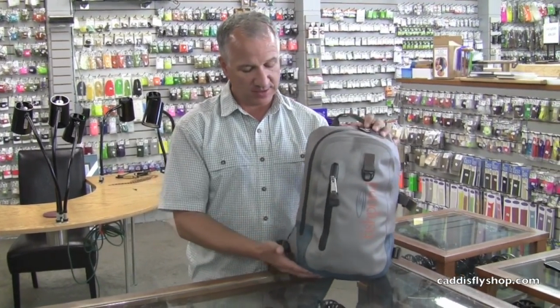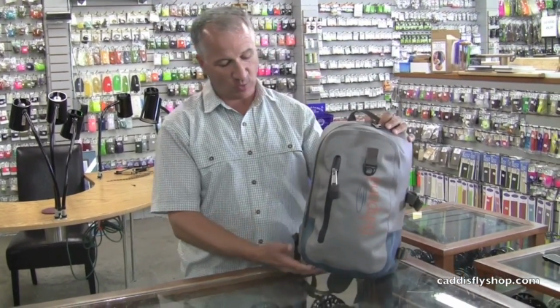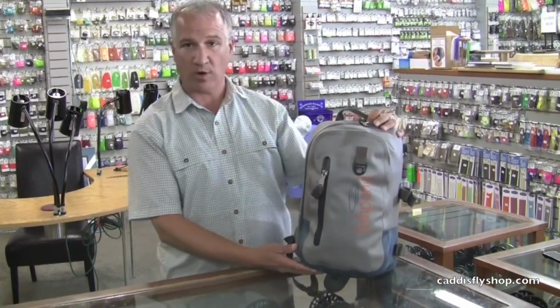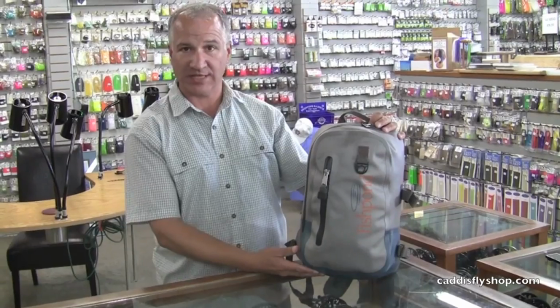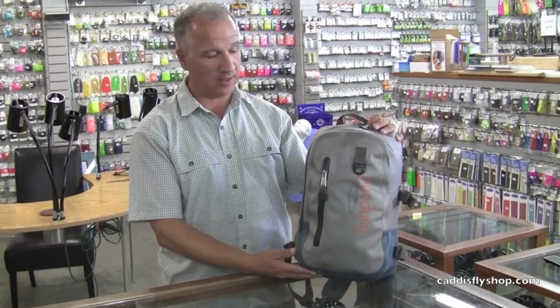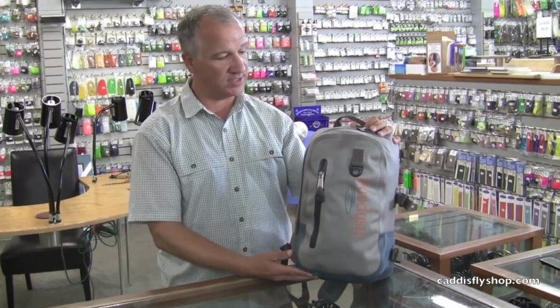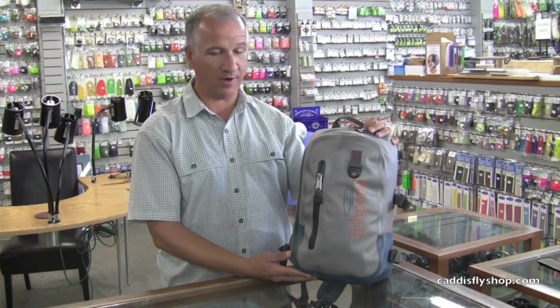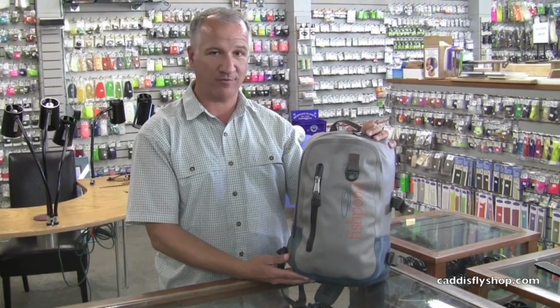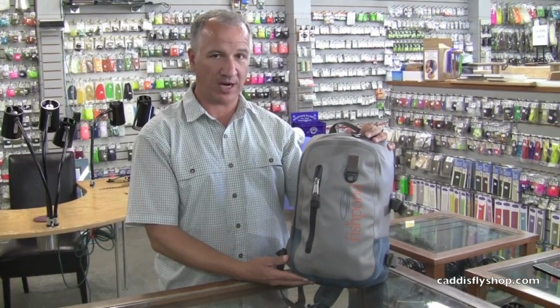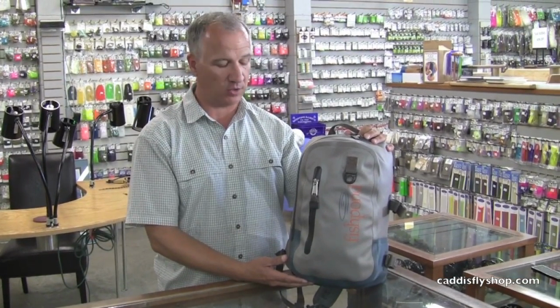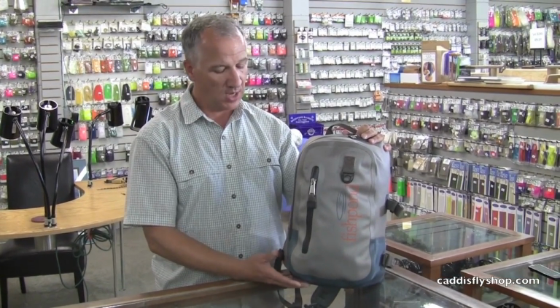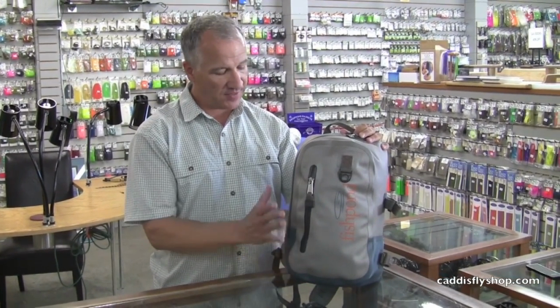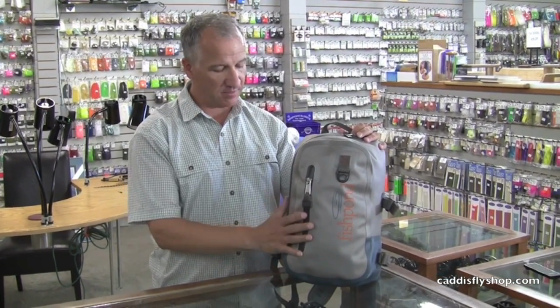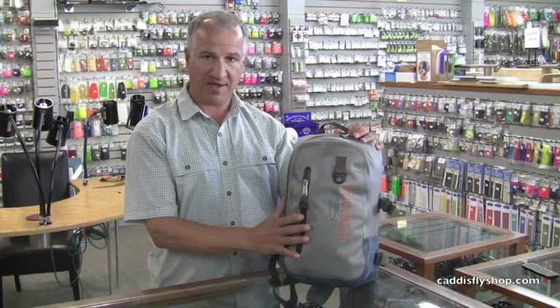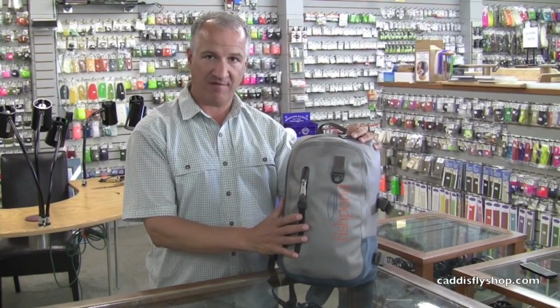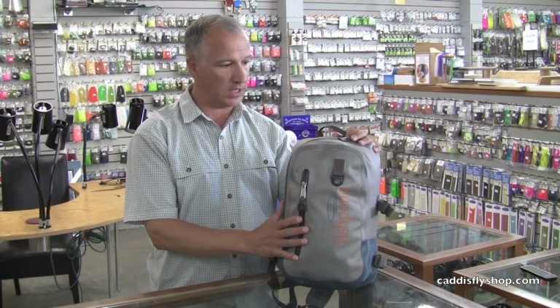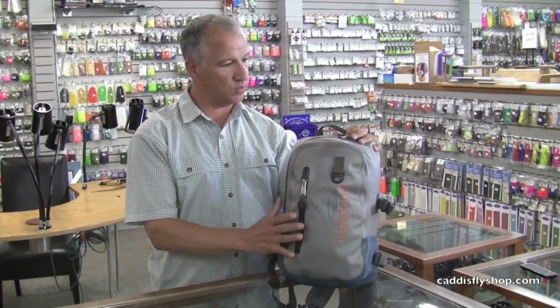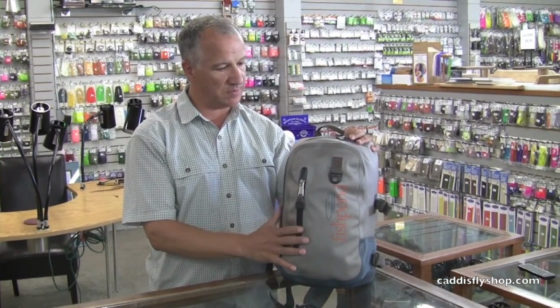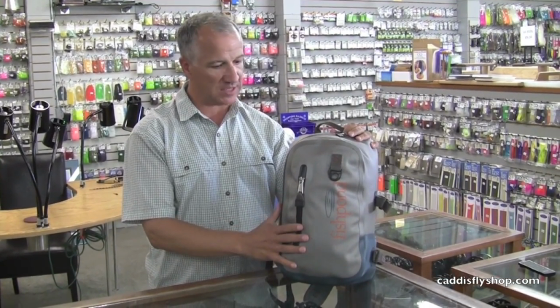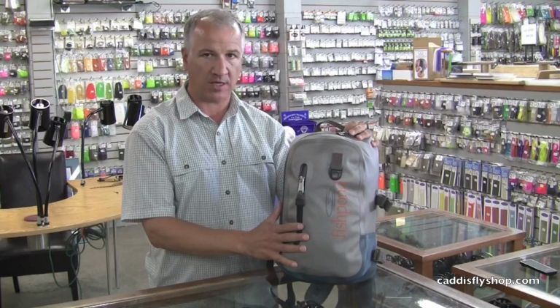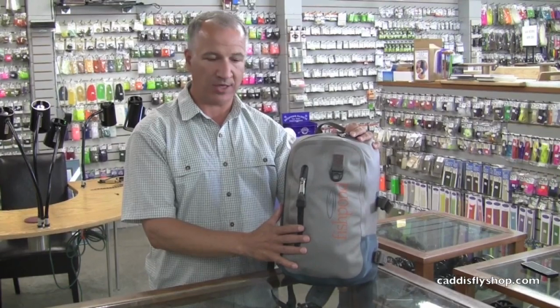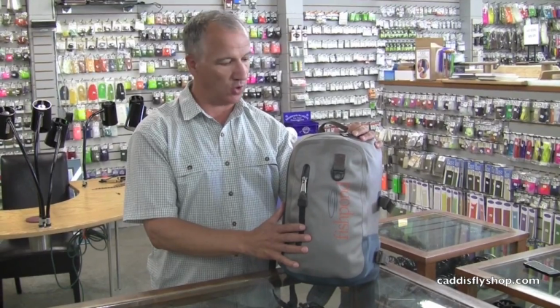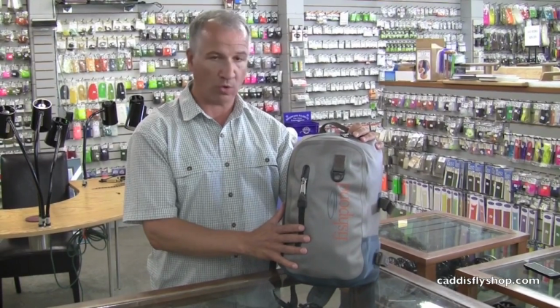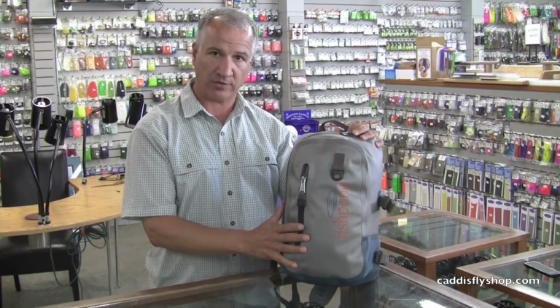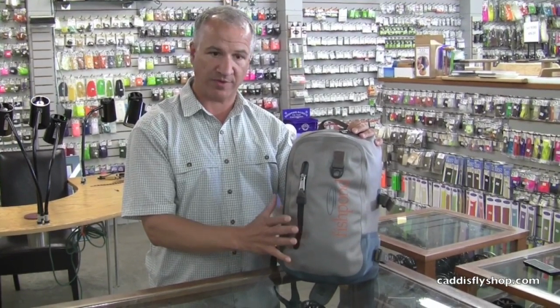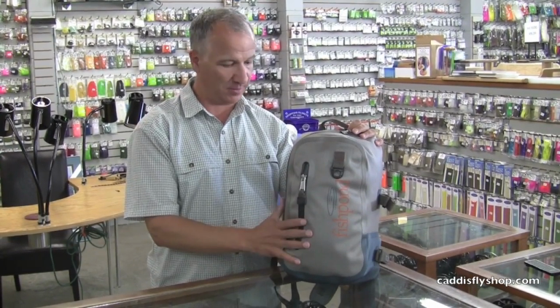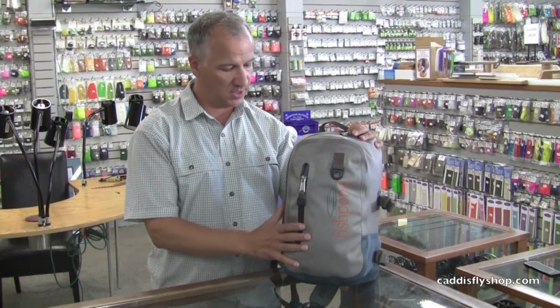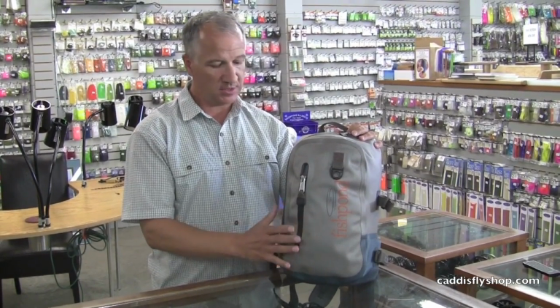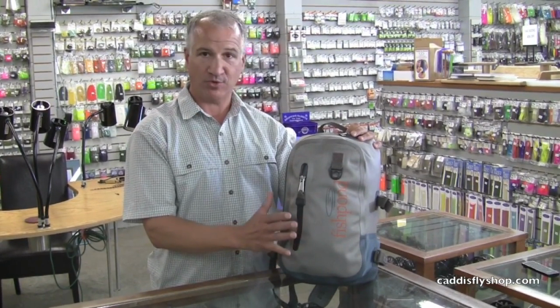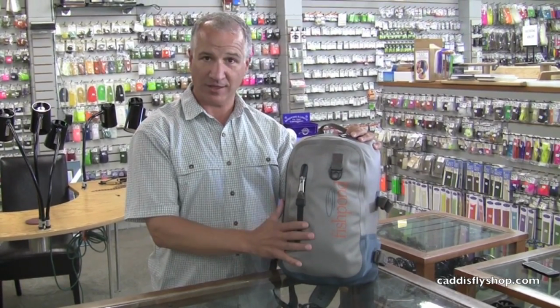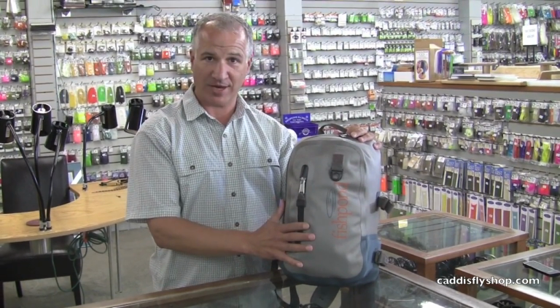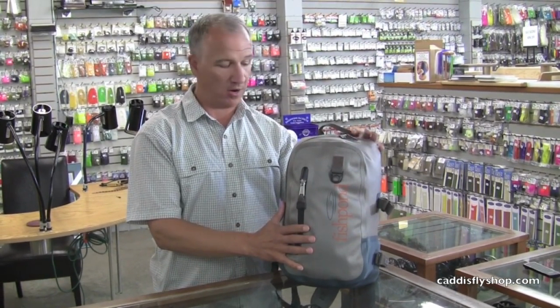This is the Westwater Sling. It will retail for $149. I think it's going to be a fan favorite. It really appeals, I think, a lot to hardcore anglers, people in the elements, somebody who's got a little bit of gear to carry.